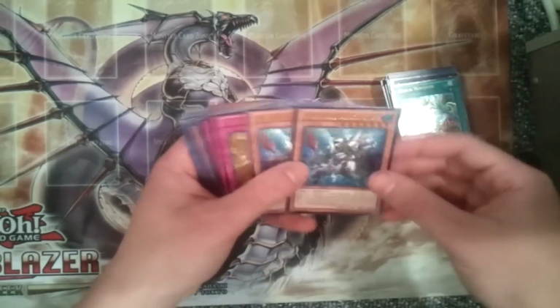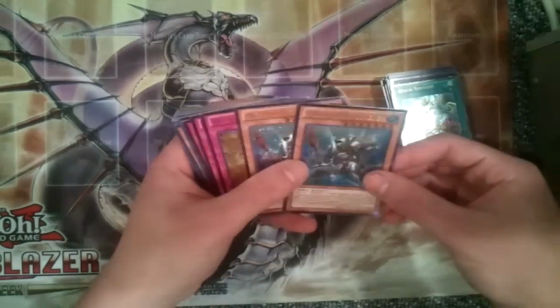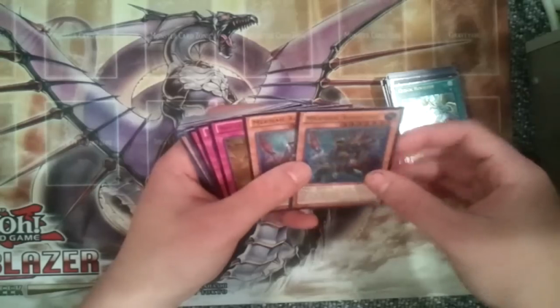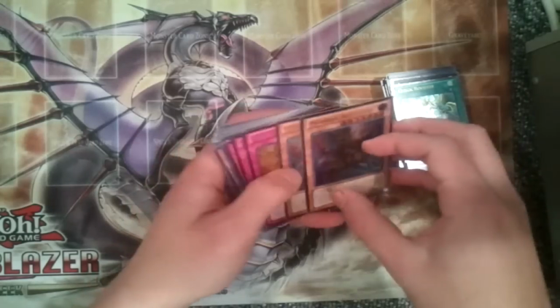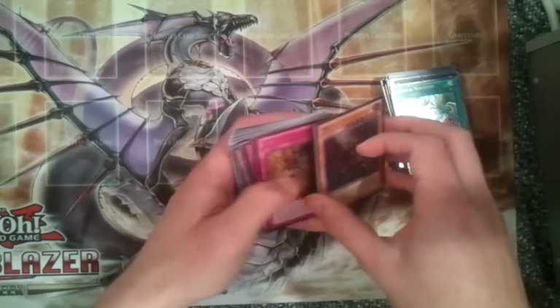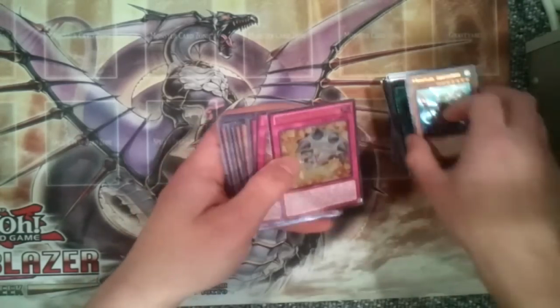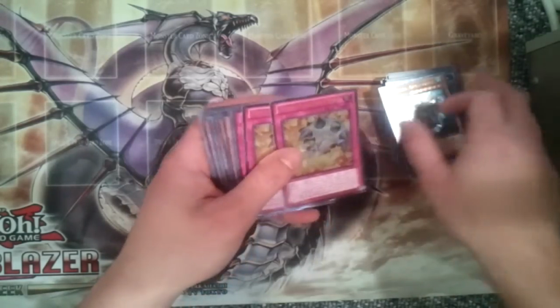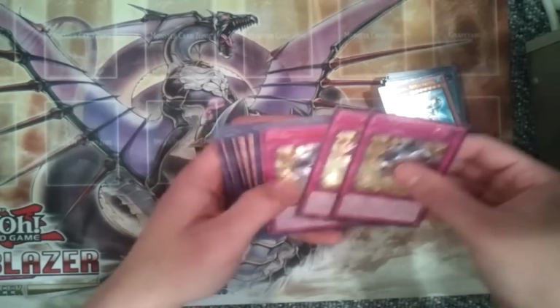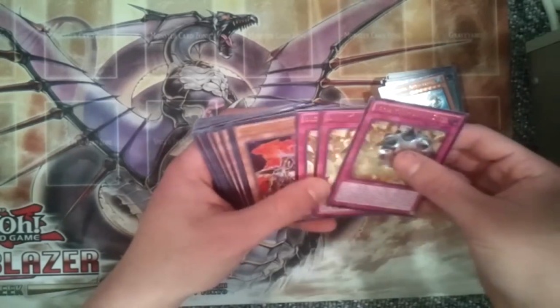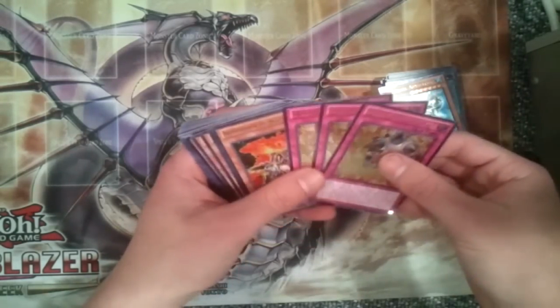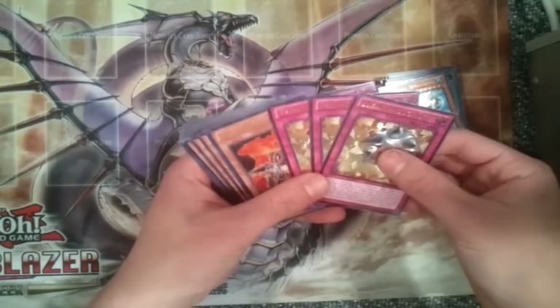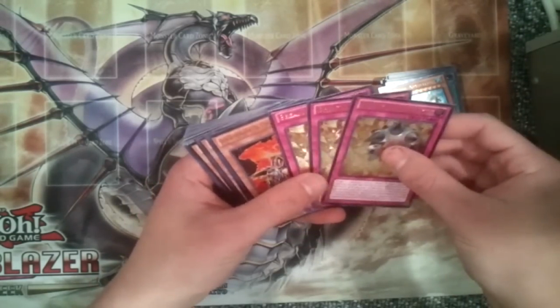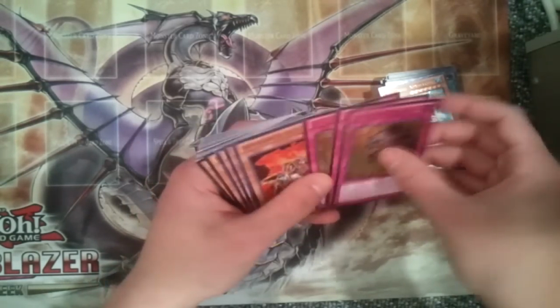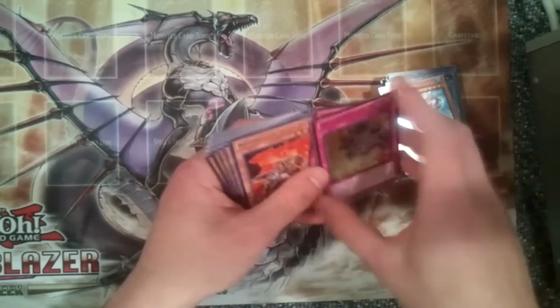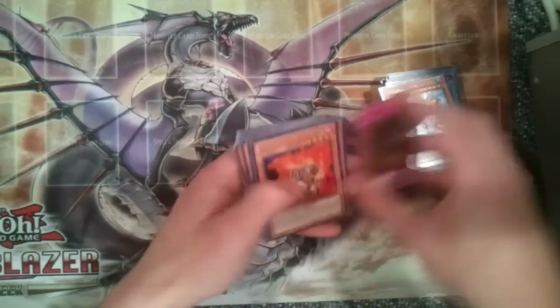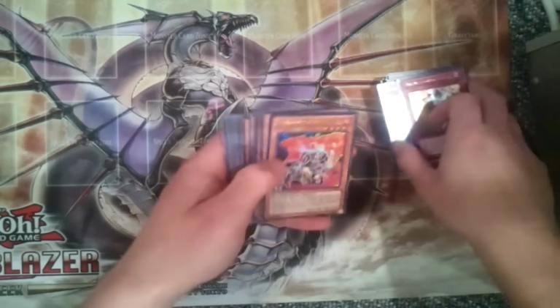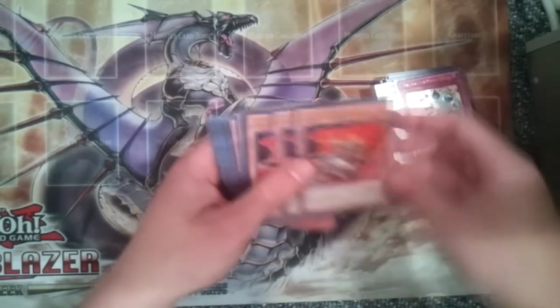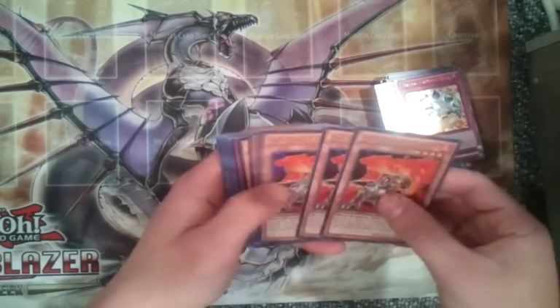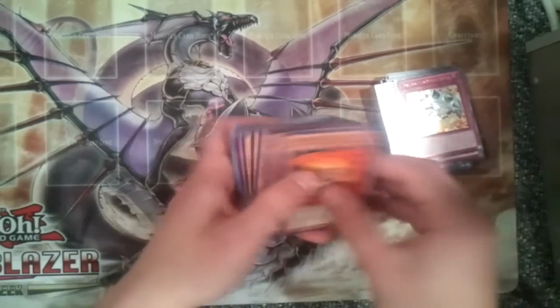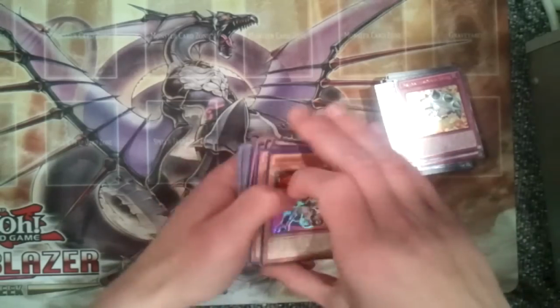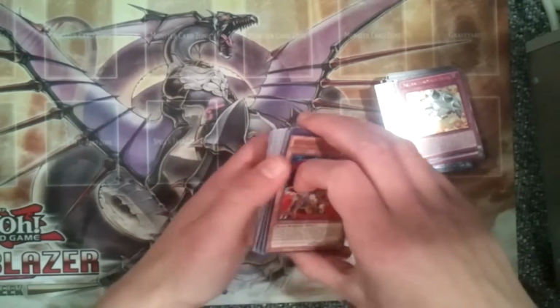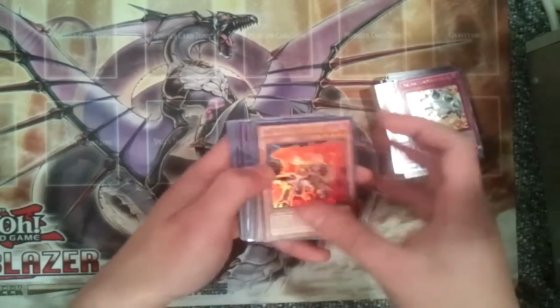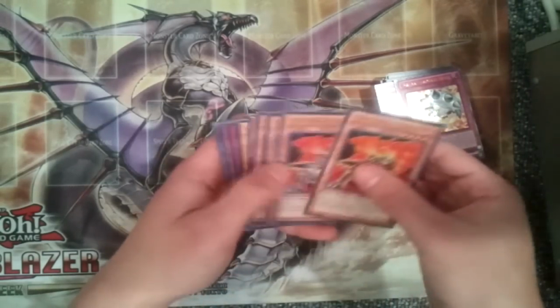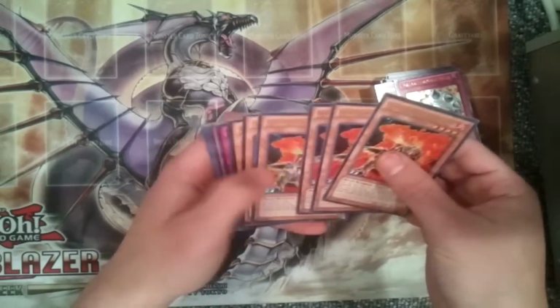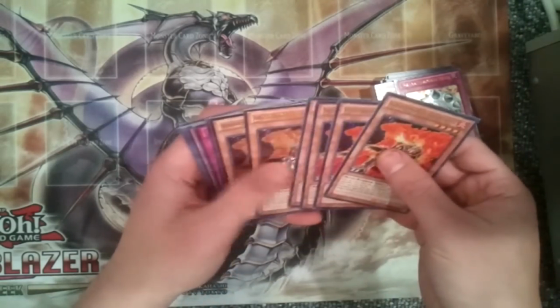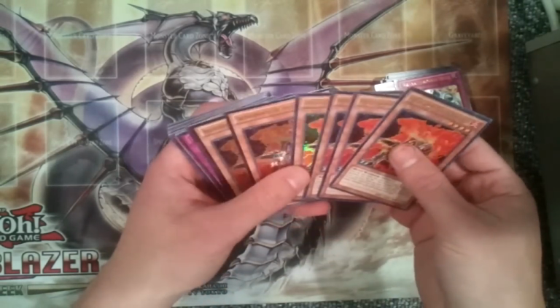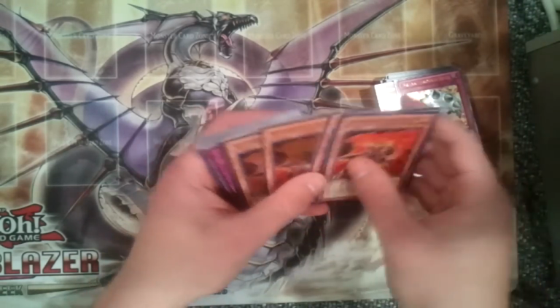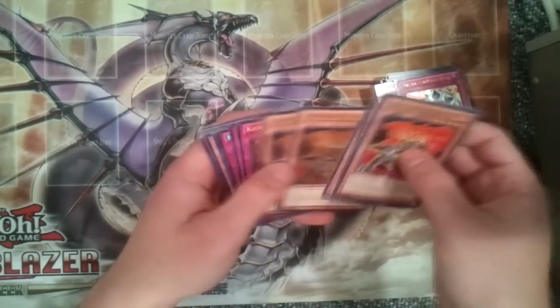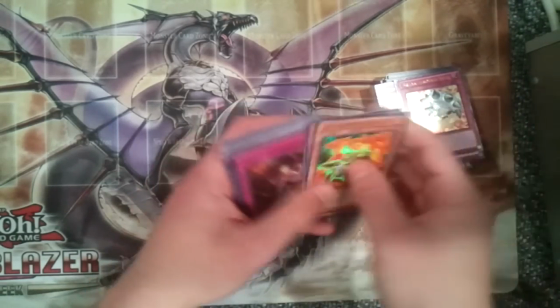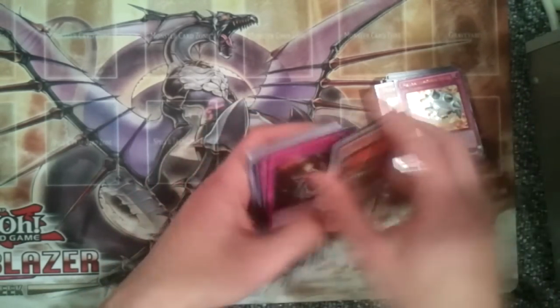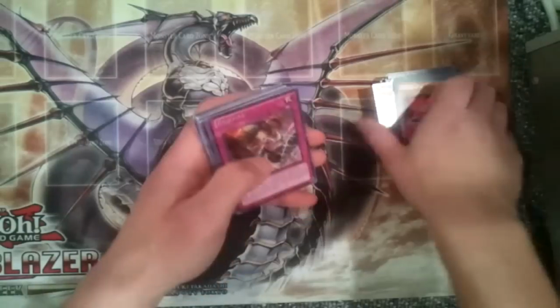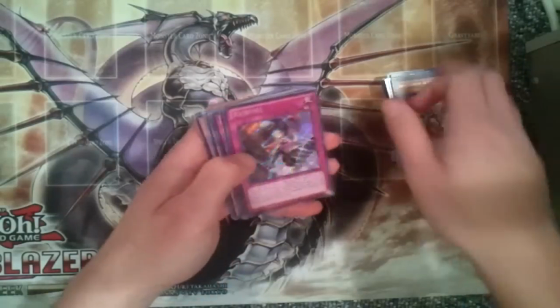Just 2 Mermel Abystius Ultimates. No Ultra Breakthrough Skills — we got 3 Ultimates. And for Brotherhood of the Firefist Bear, the best card in the set, we got 4 Ultras and 2 Ultimates. Very nice.